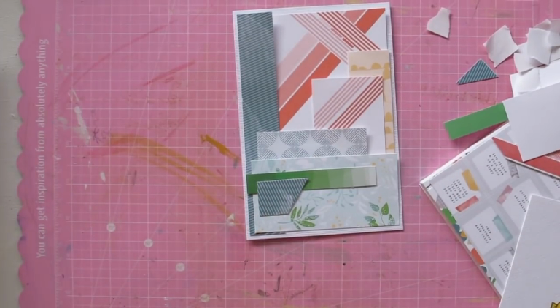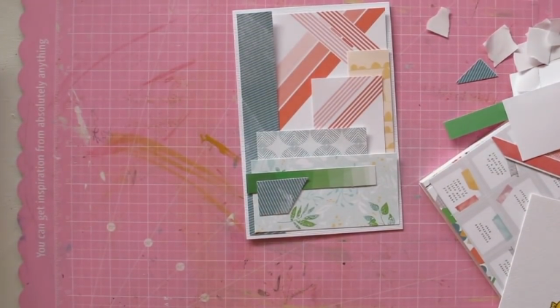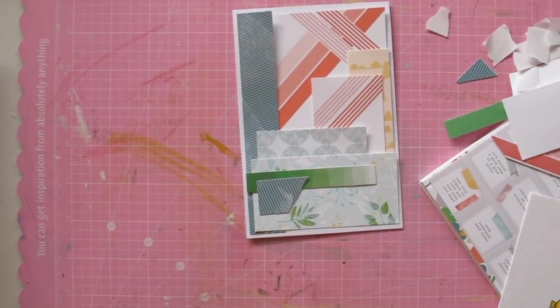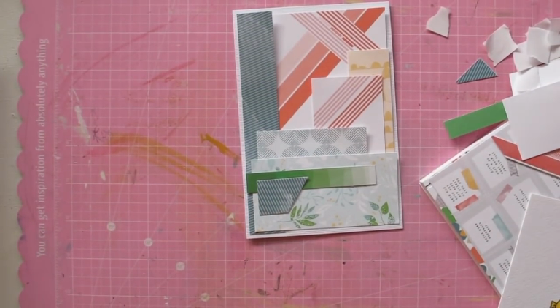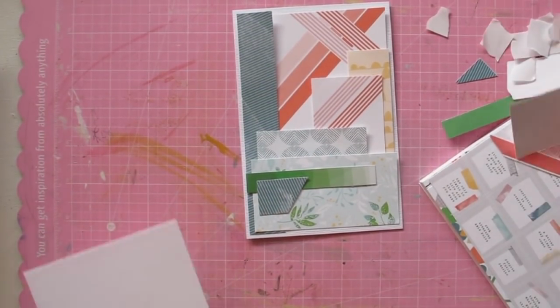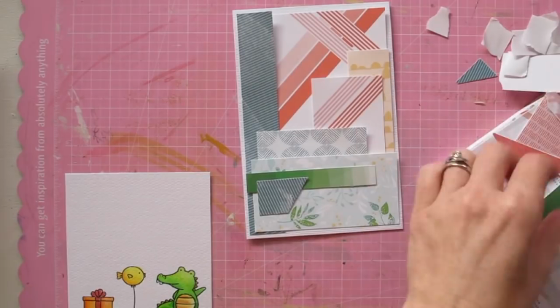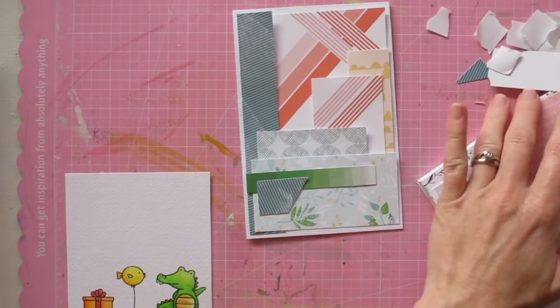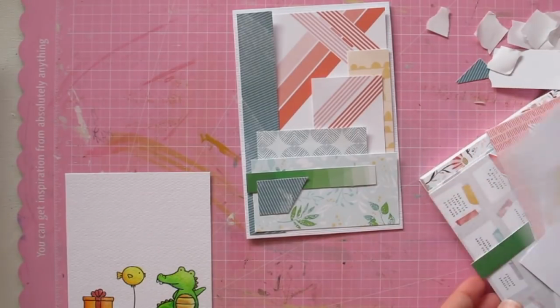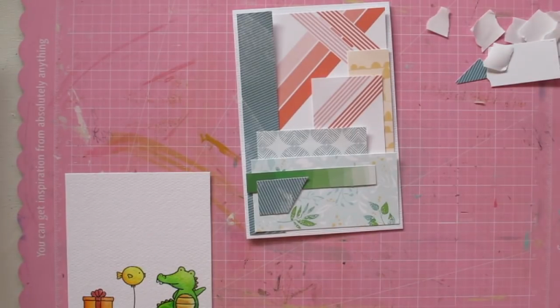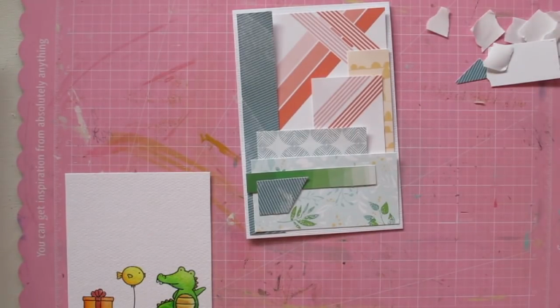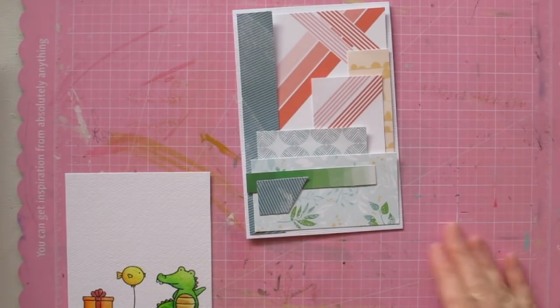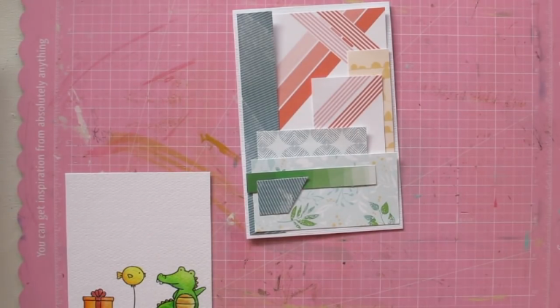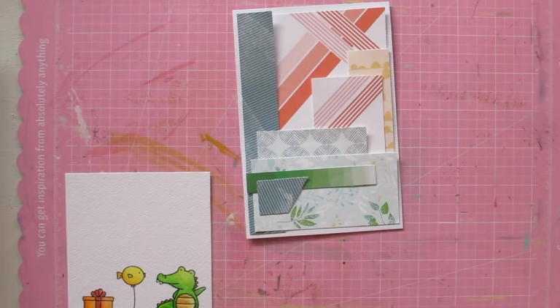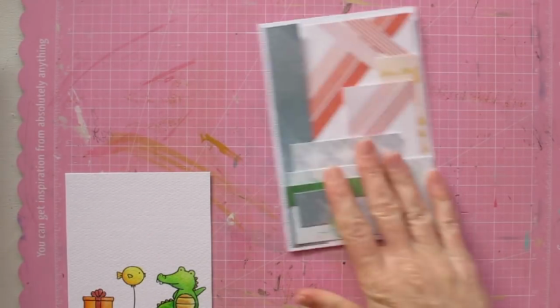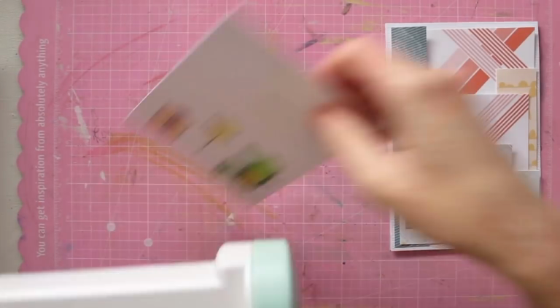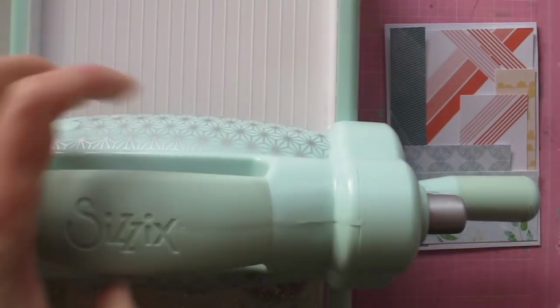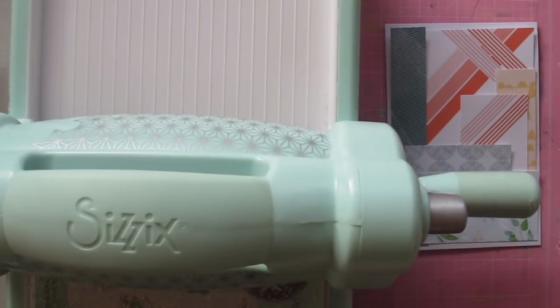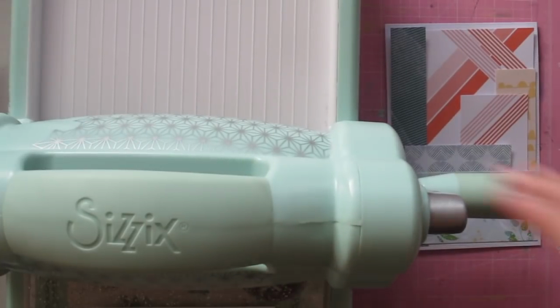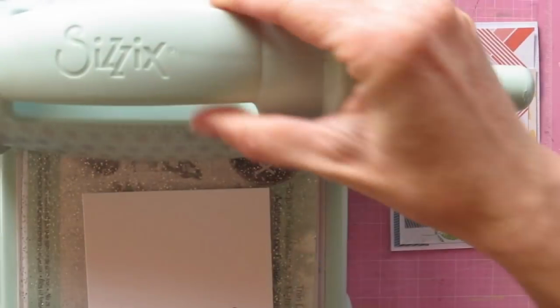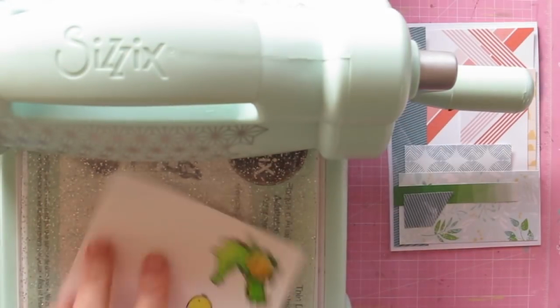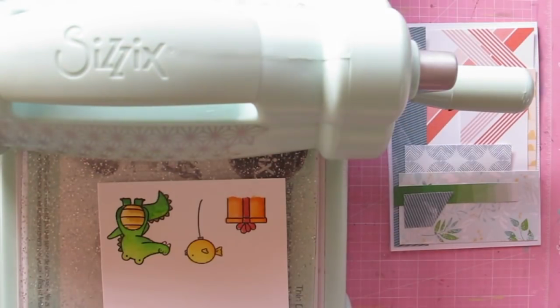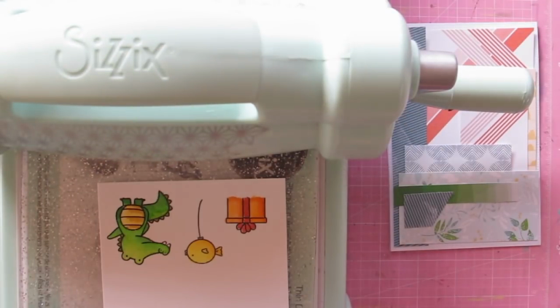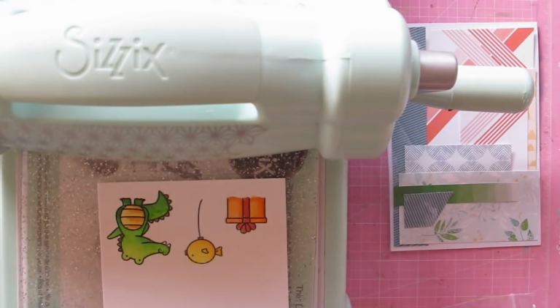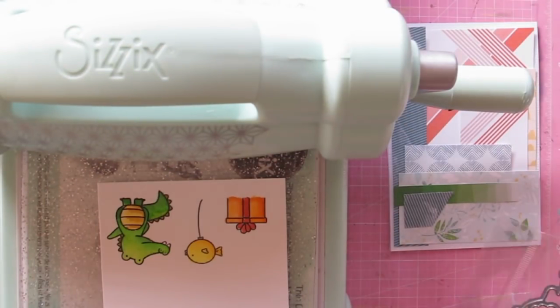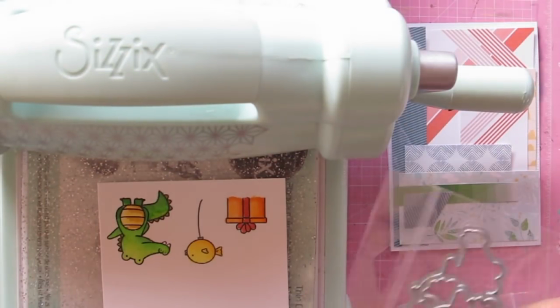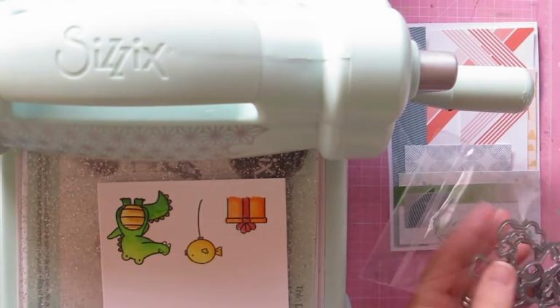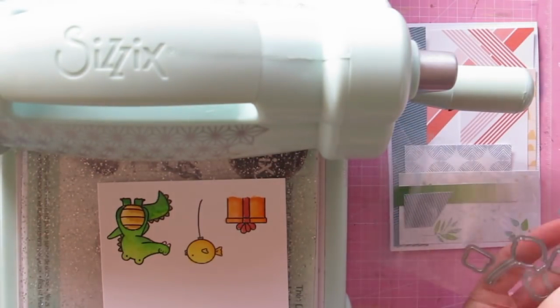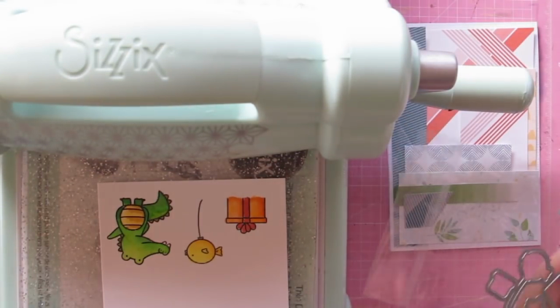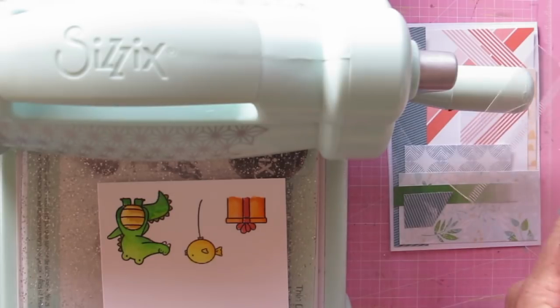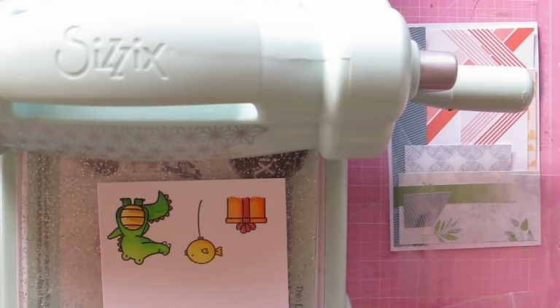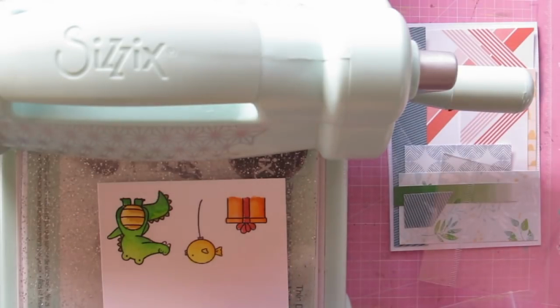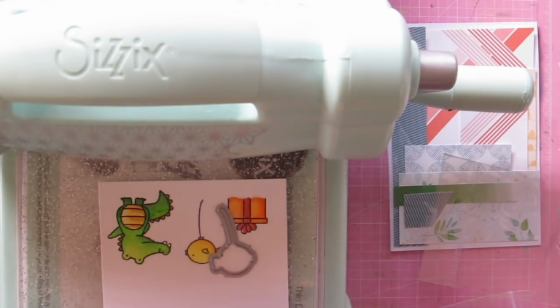Now I'm adding those finishing touches, really going through my scraps and finding I can just pop on a little bit more. And now it comes to the point where I need to cut out those images that I coloured.